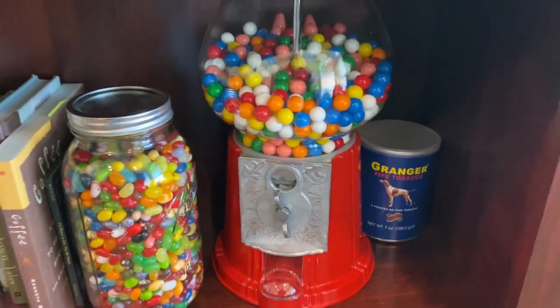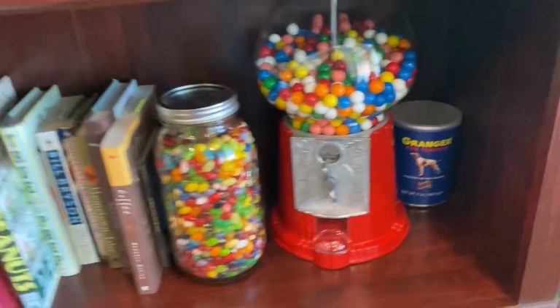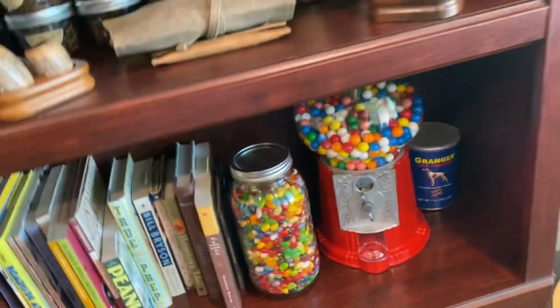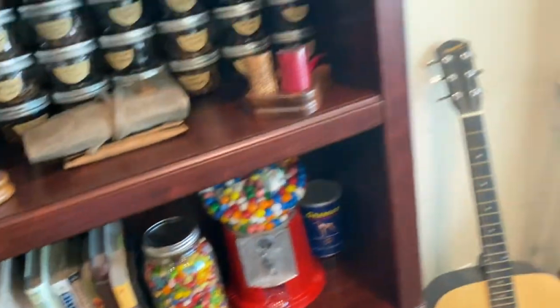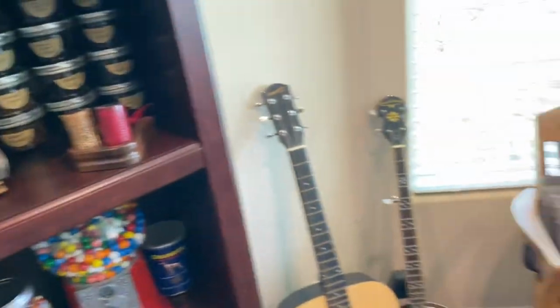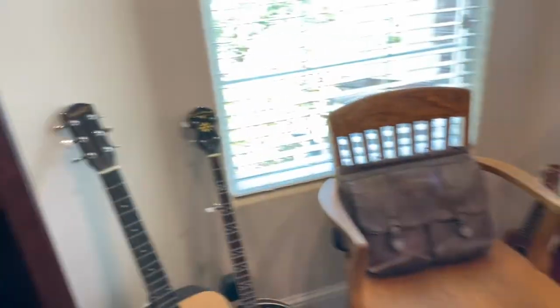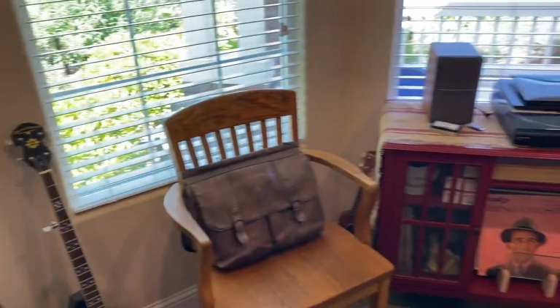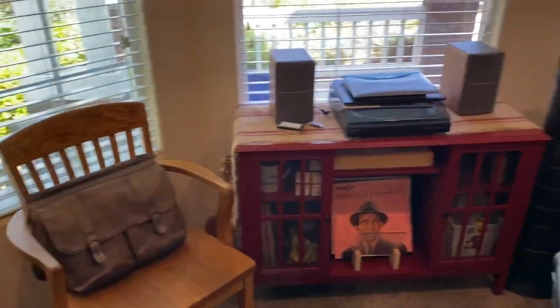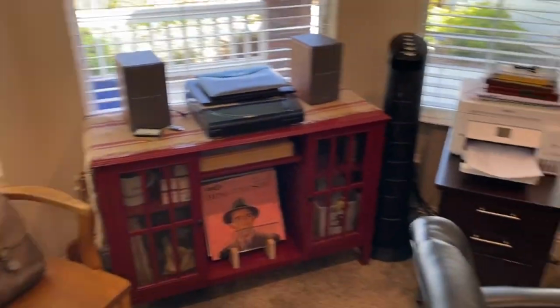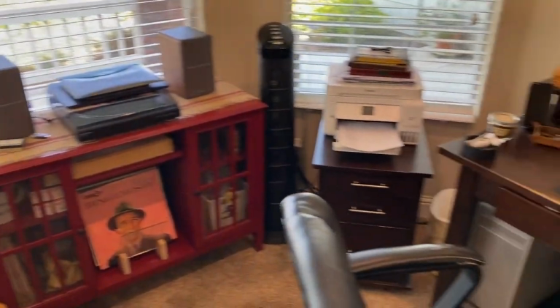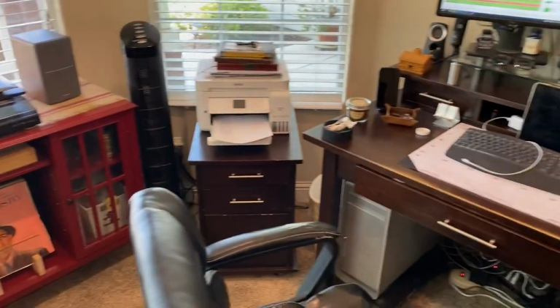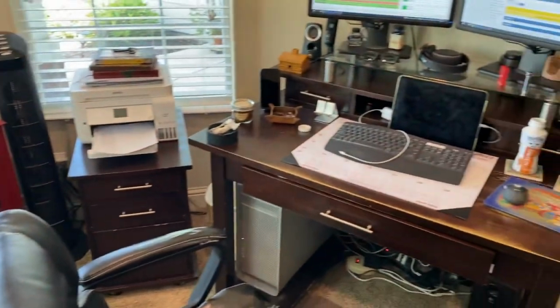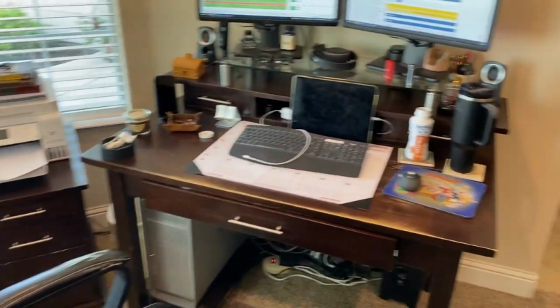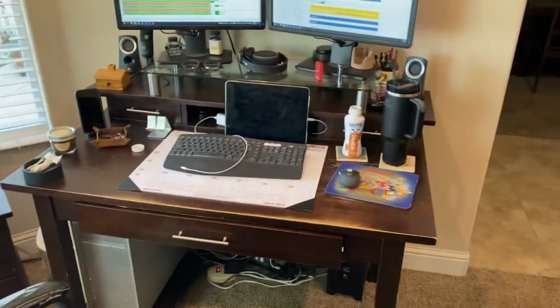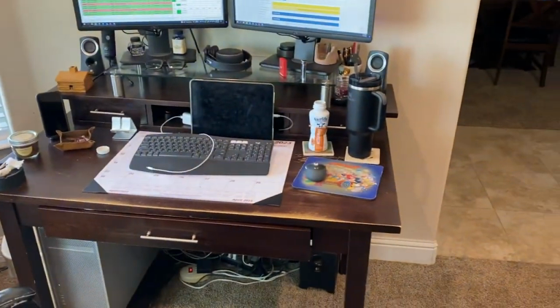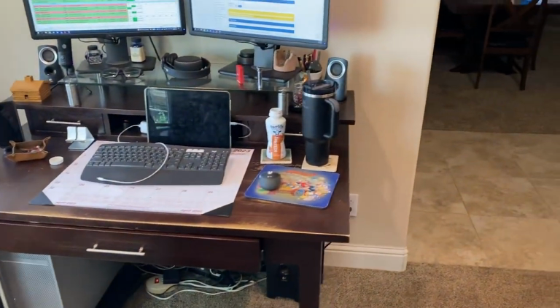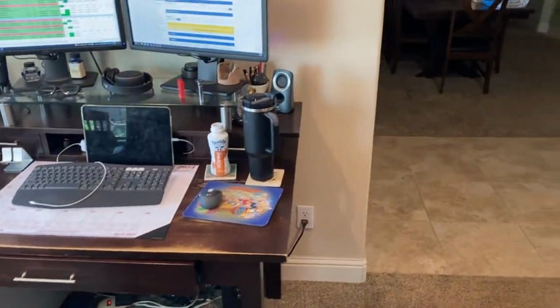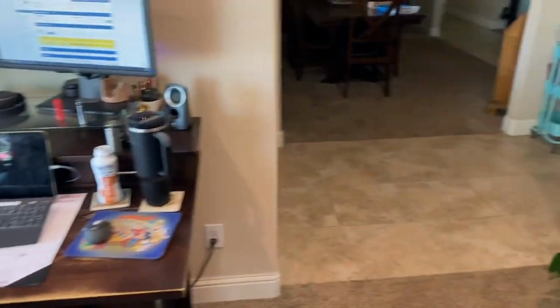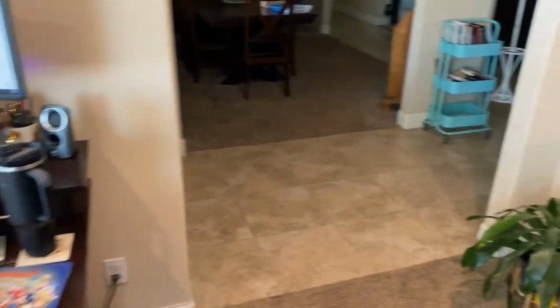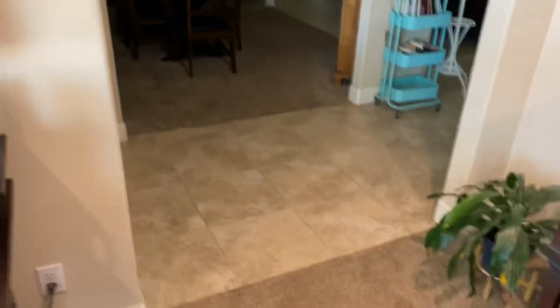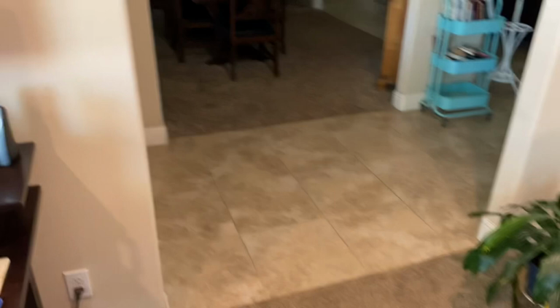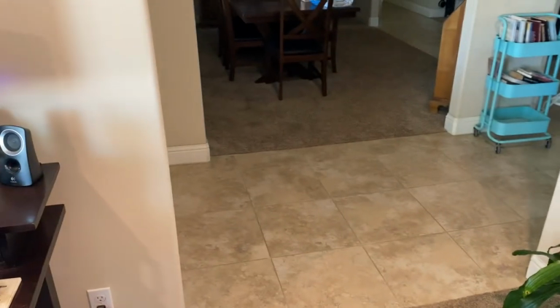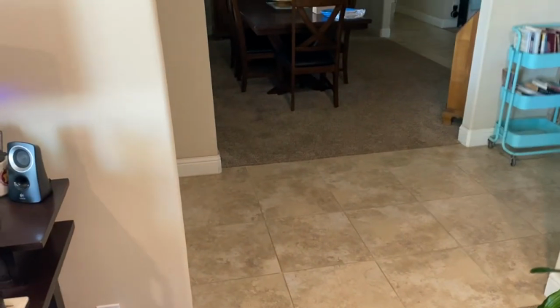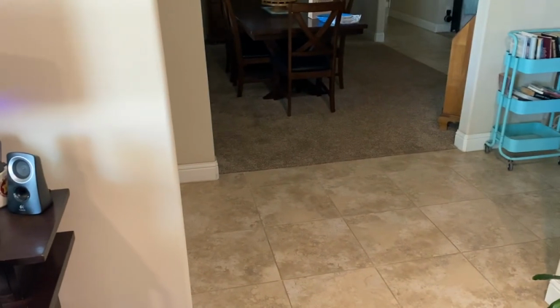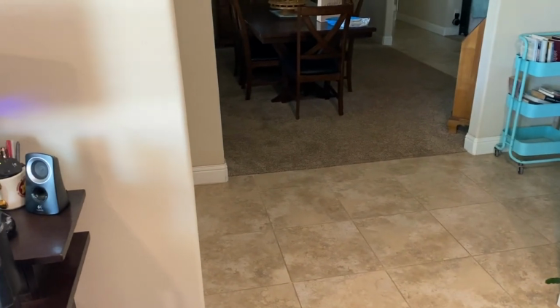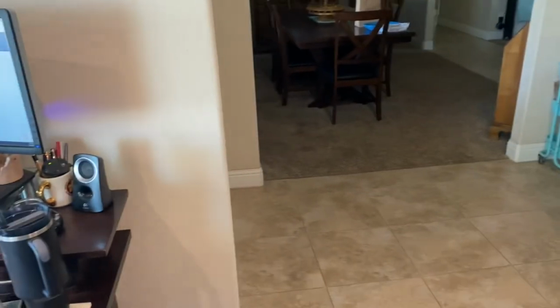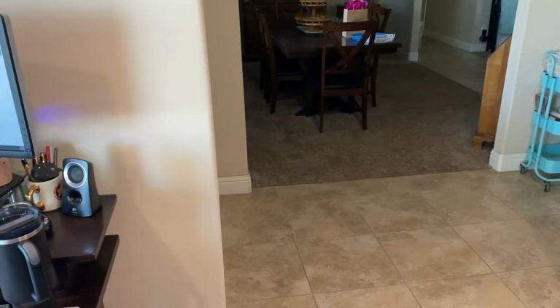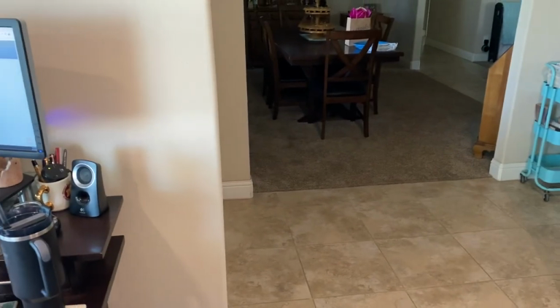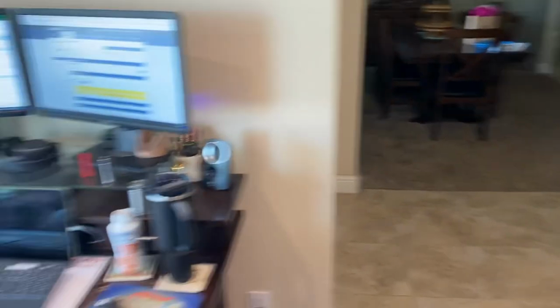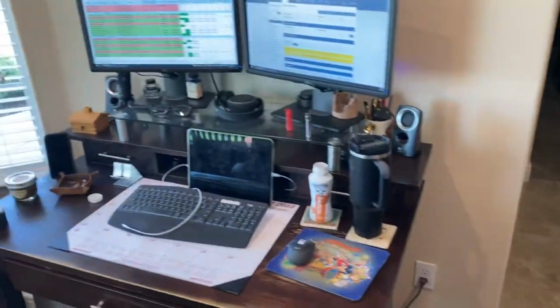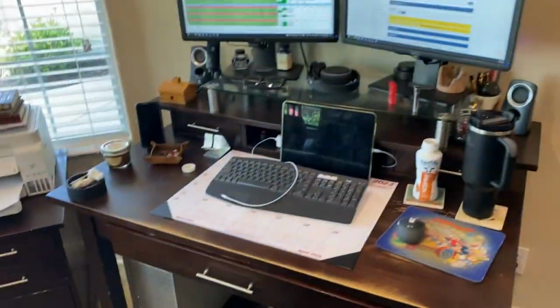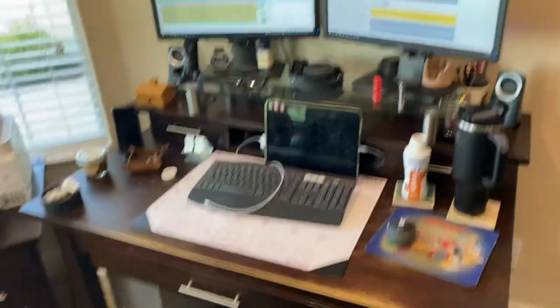My corncob pipes here, a pipe kit, the tobacco pouch, and a Jelly Belly collection, gumballs, an old Granger tin there. Let's see — my work desk here. Anyway, that's my home office. I get to work from home on Thursdays, so I really enjoy that.